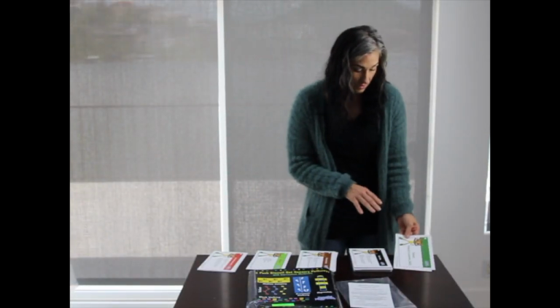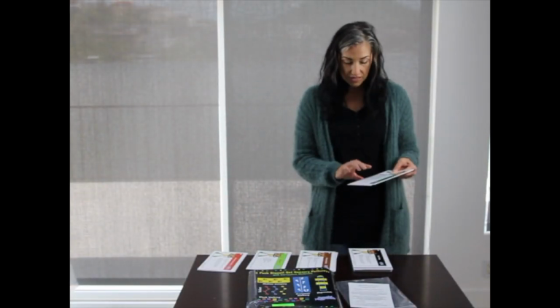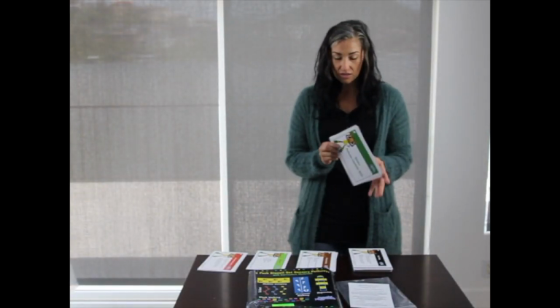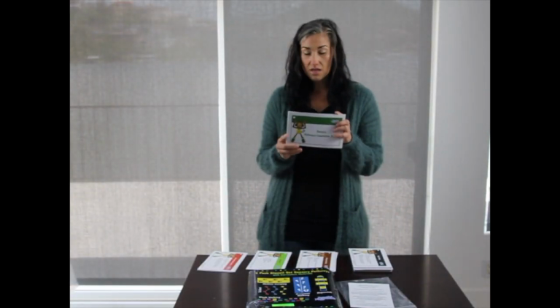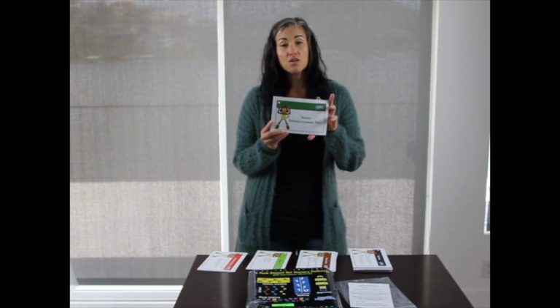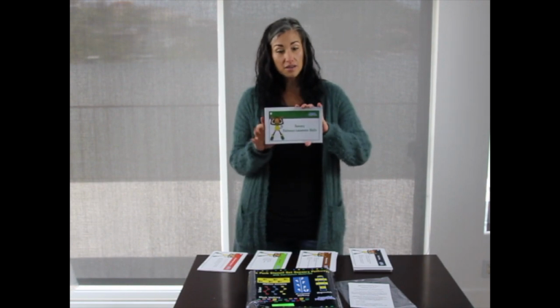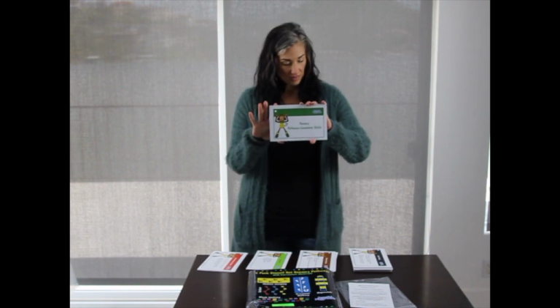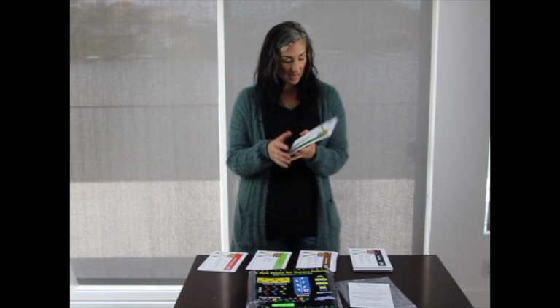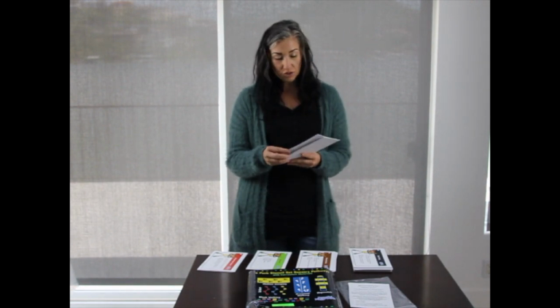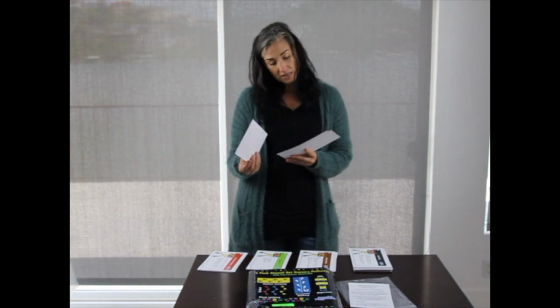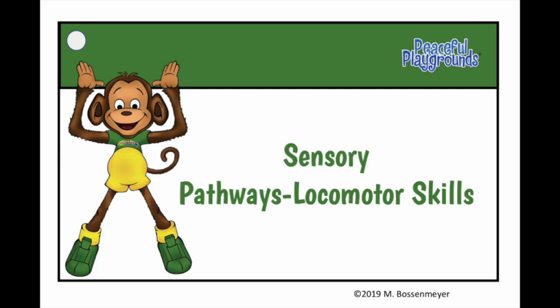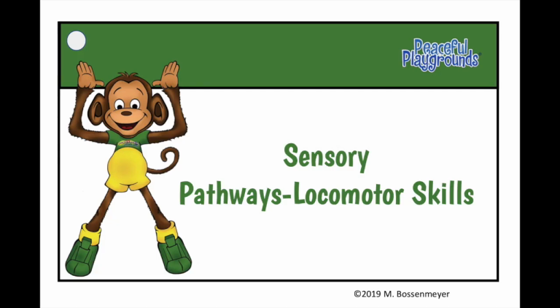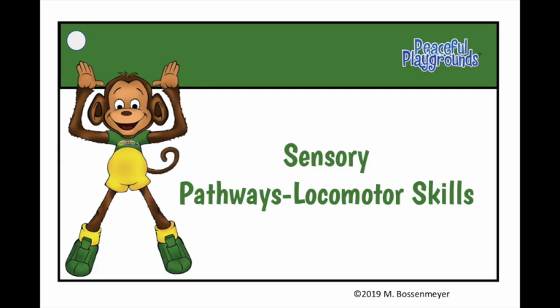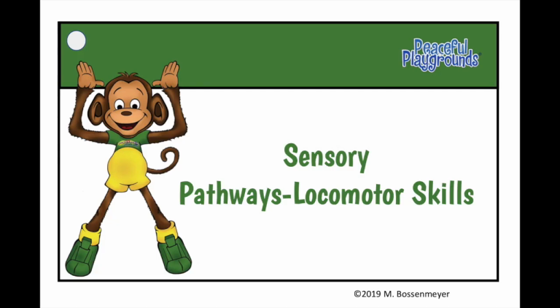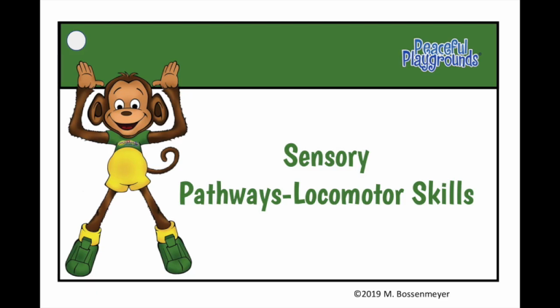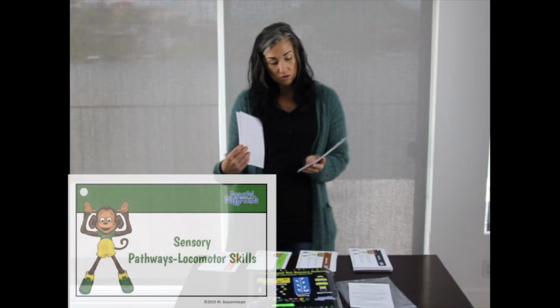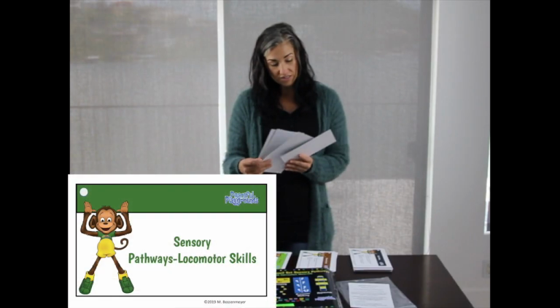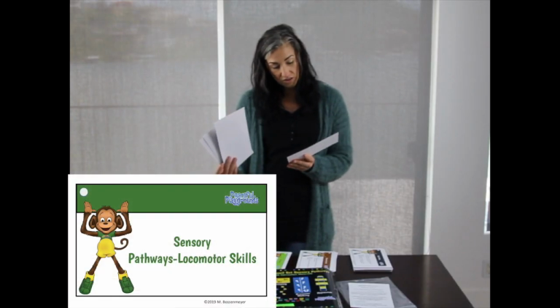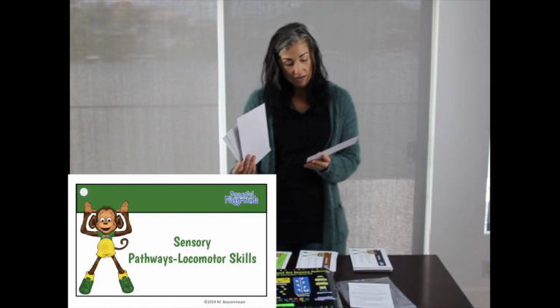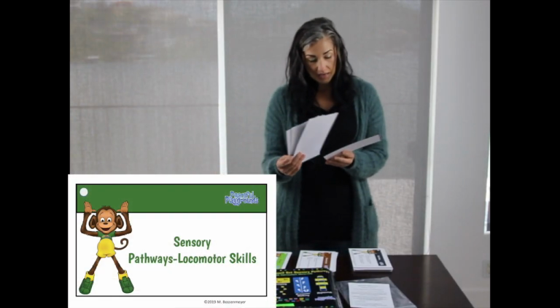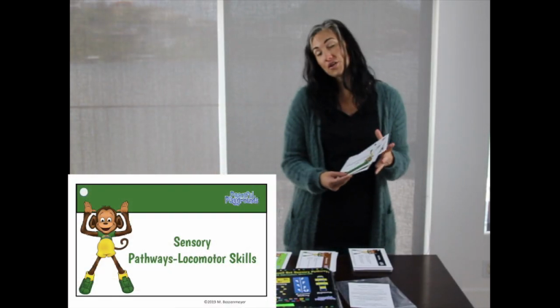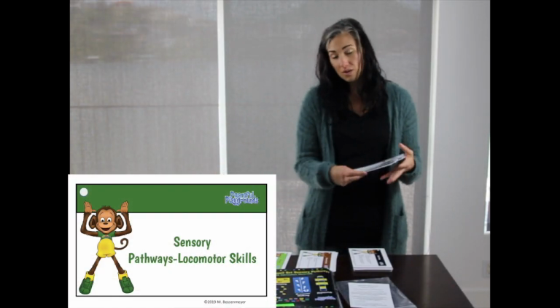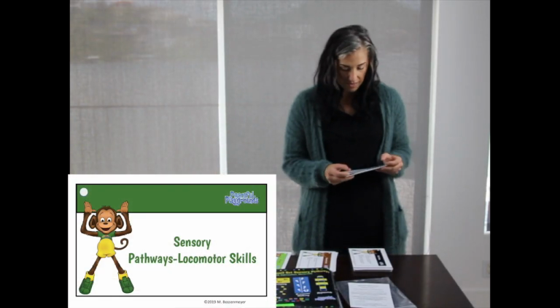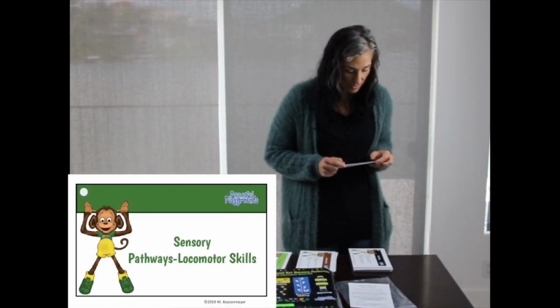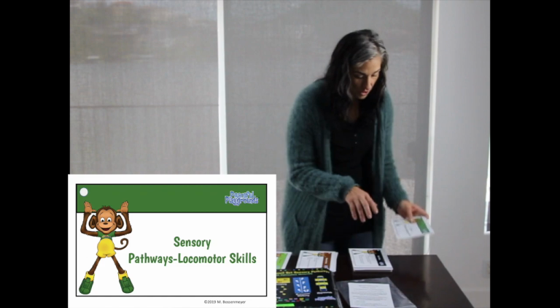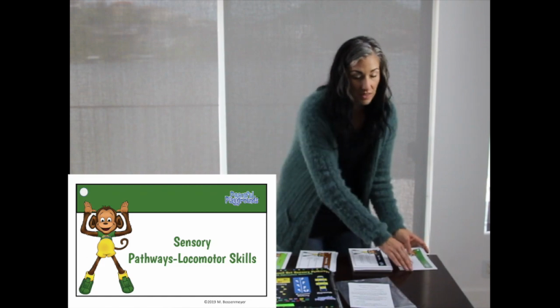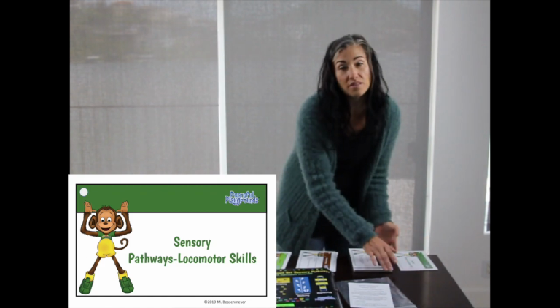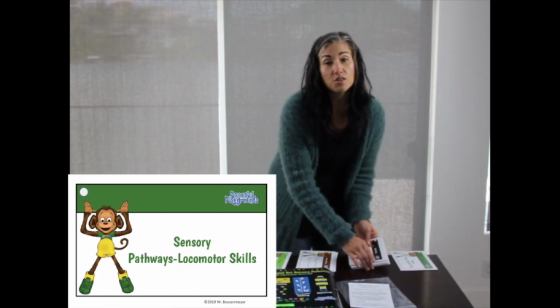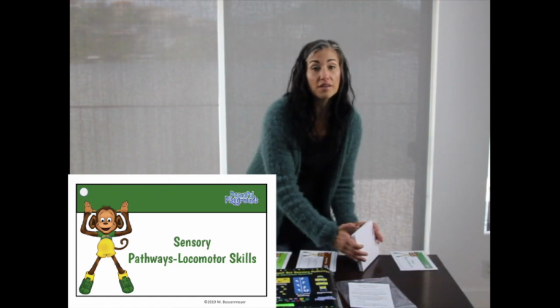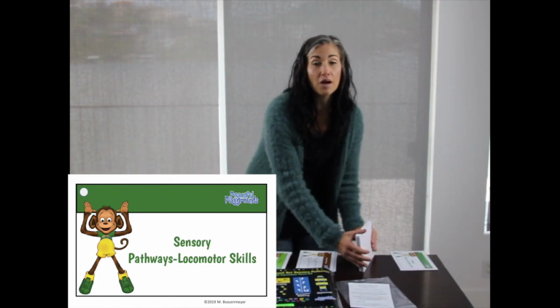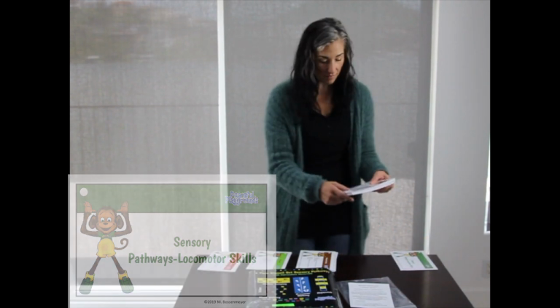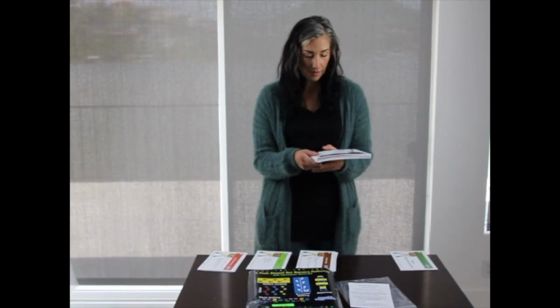These are the task cards — they're about this size. The green section contains instructions explaining what locomotor skills are and referring you back to our website if you have any questions, because we always offer support if you've bought any of our programs.